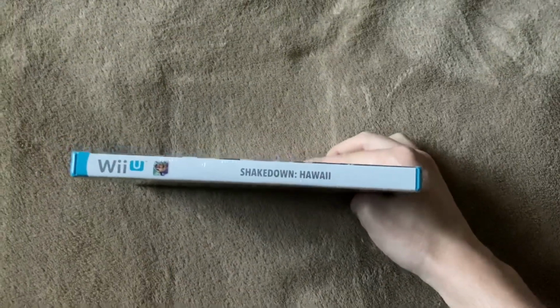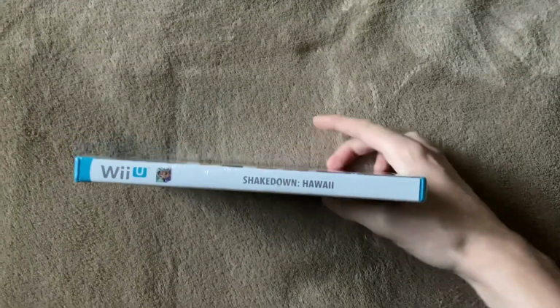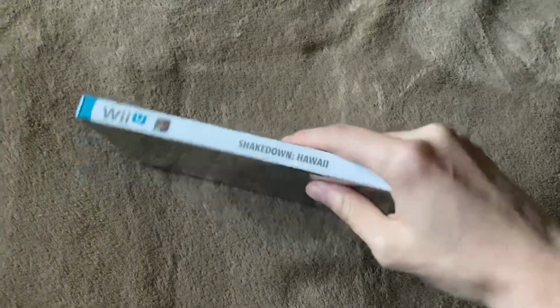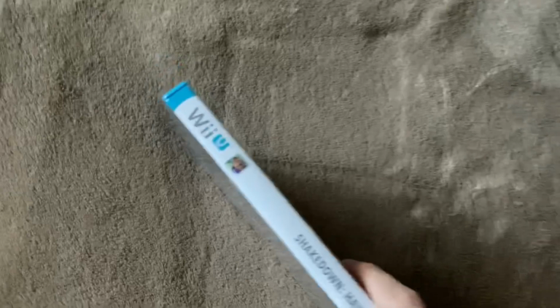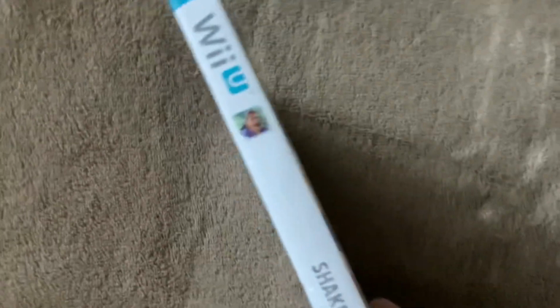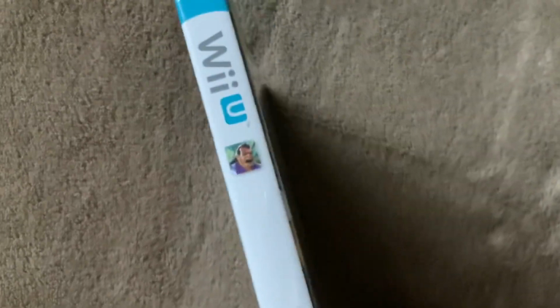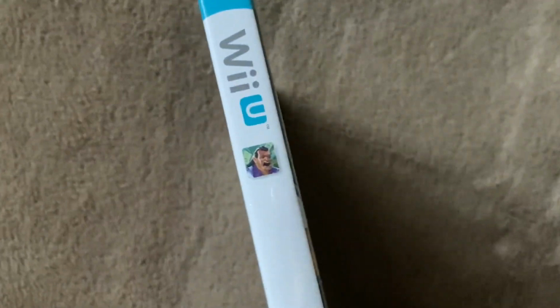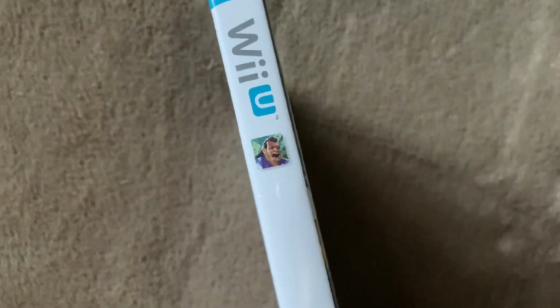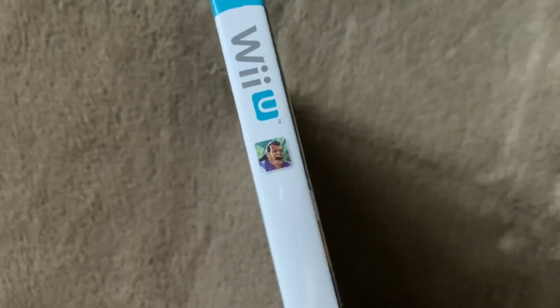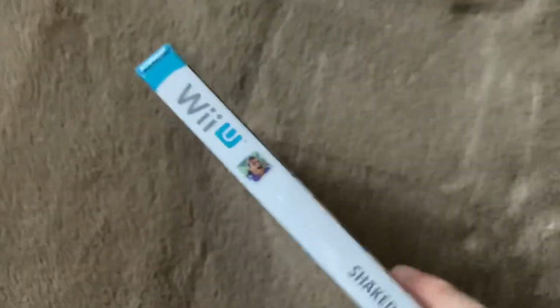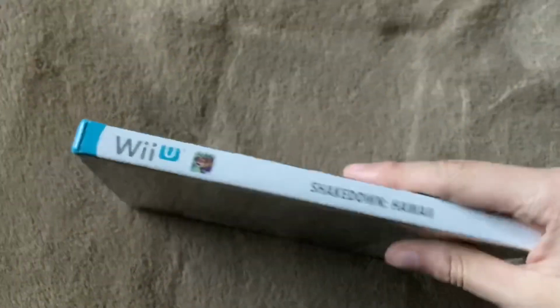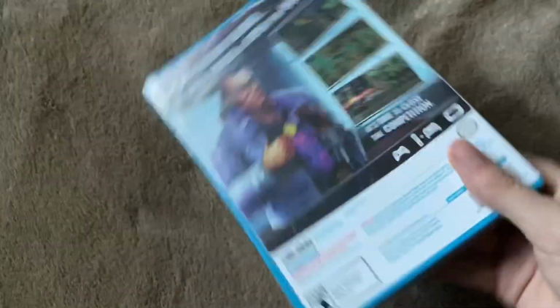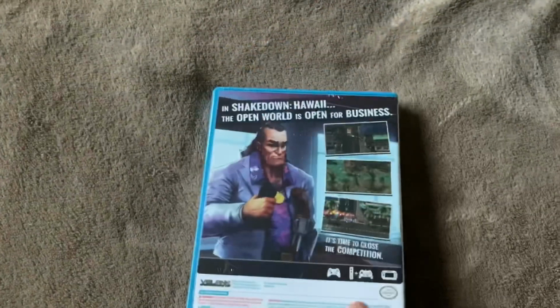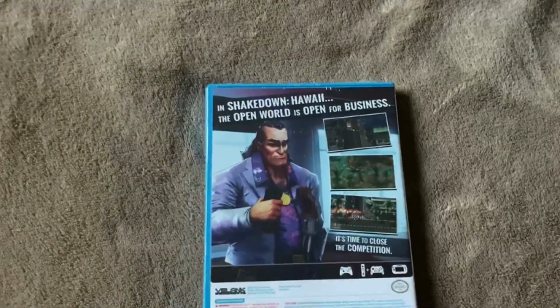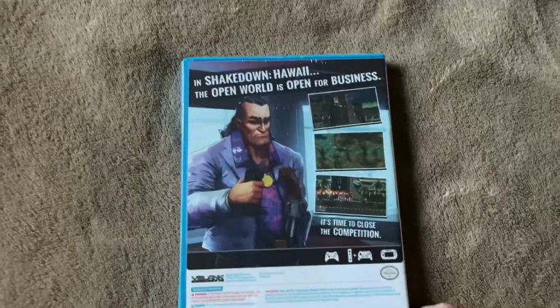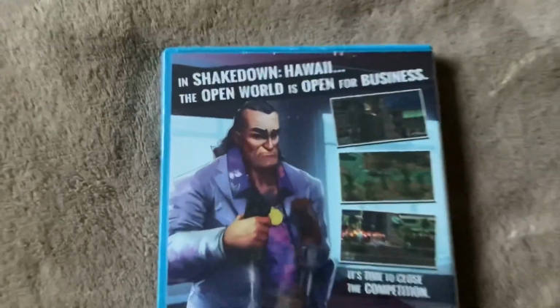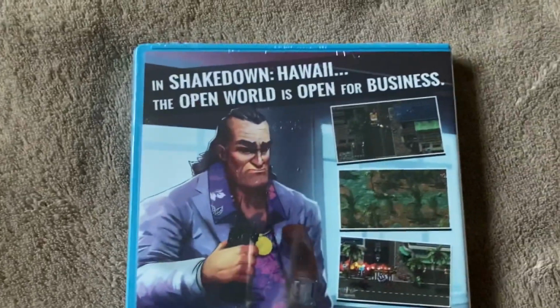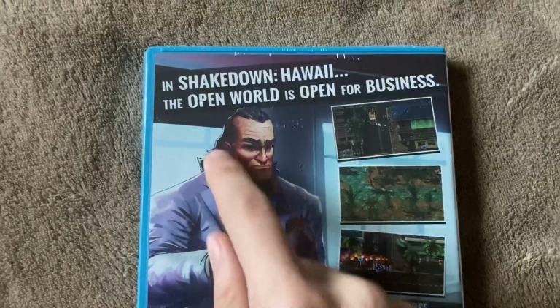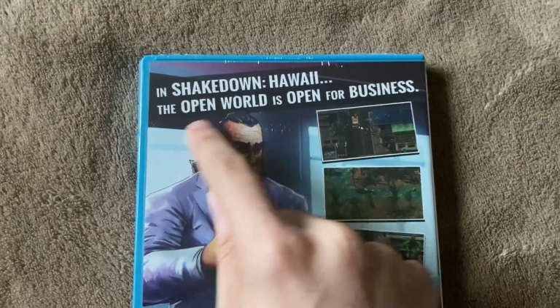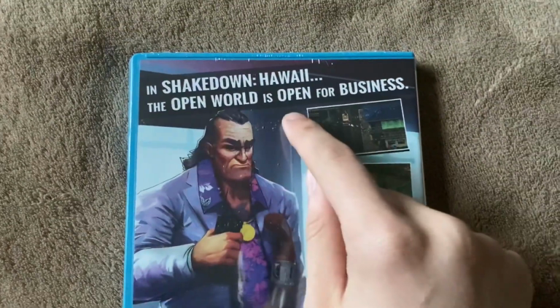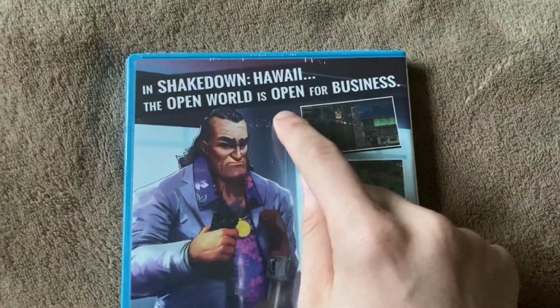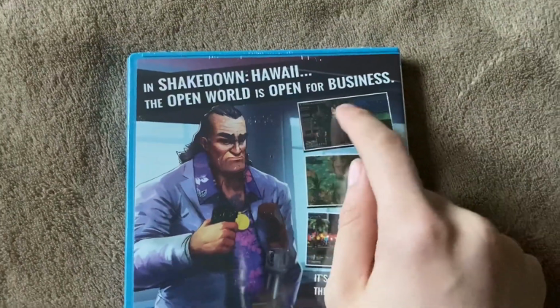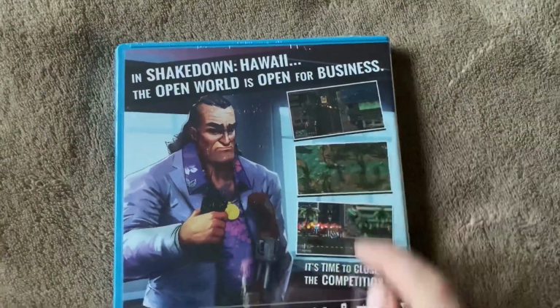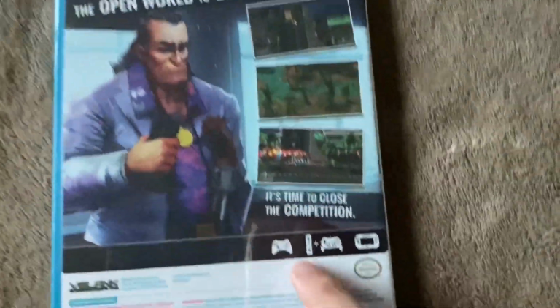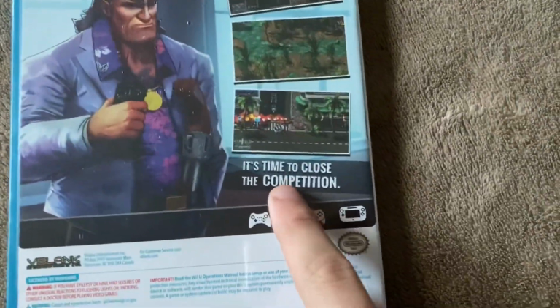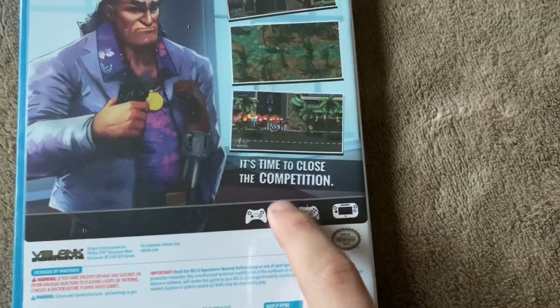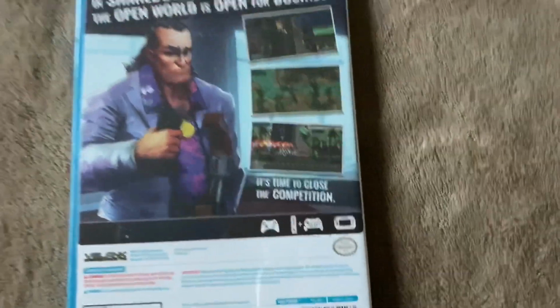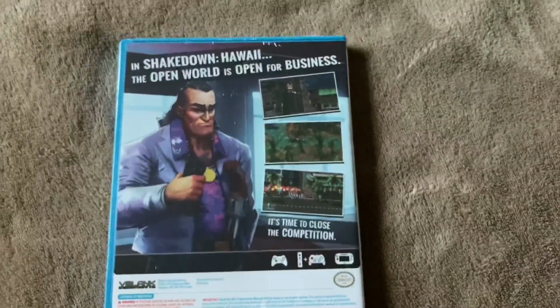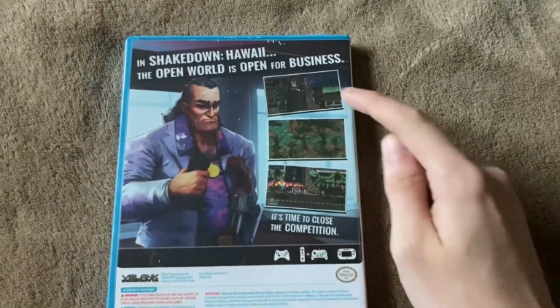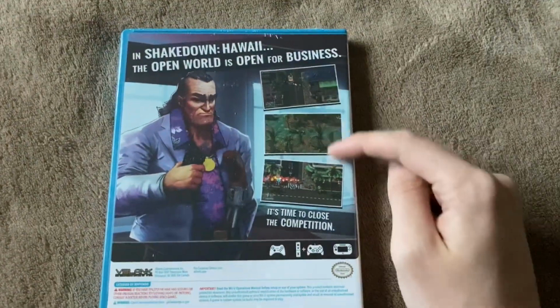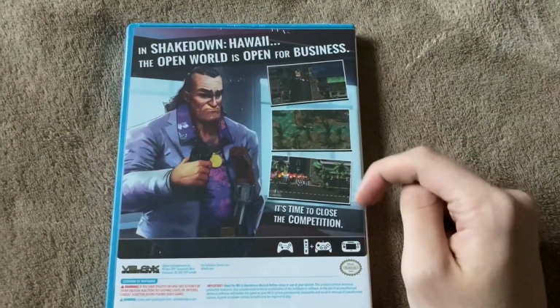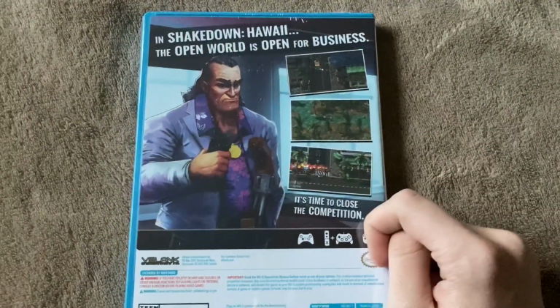It just says Shakedown Hawaii, and that's what the game icon looks like. And on the back it says: in Shakedown Hawaii, the open world is open for business. It's time to close the competition. And there are some screenshots over here.